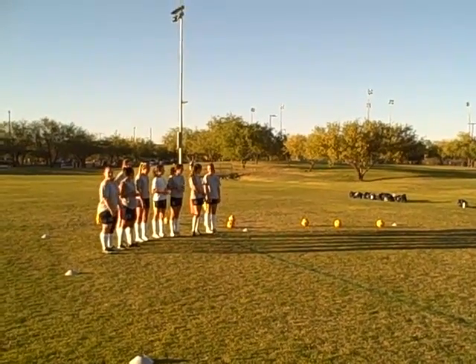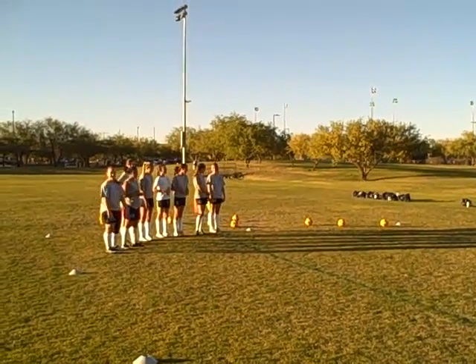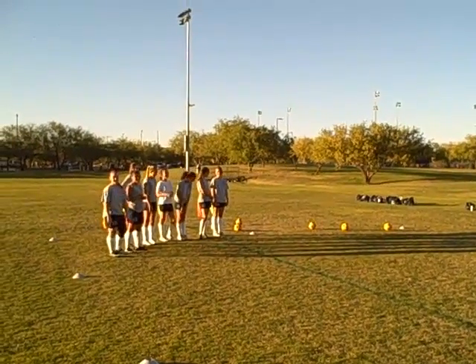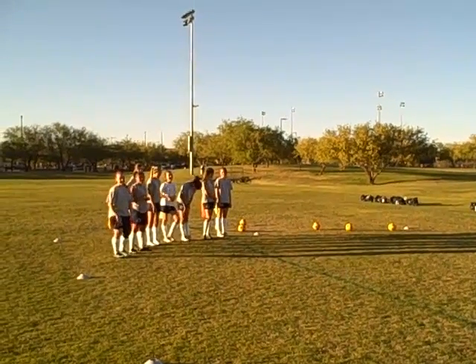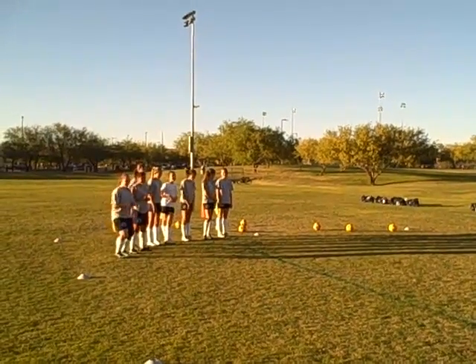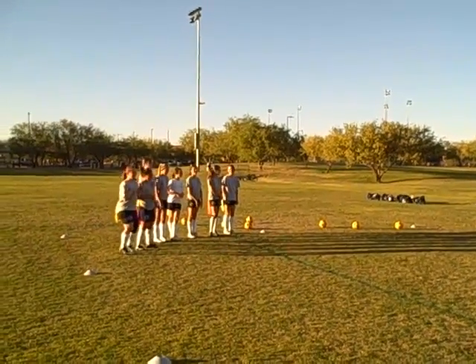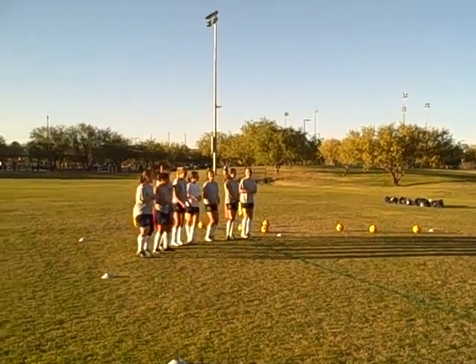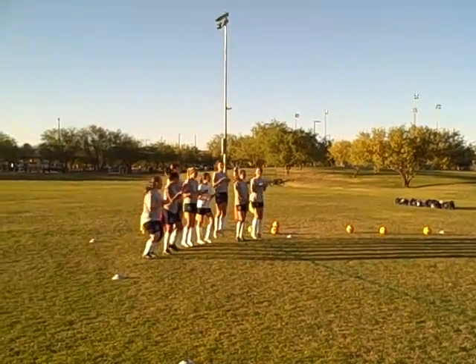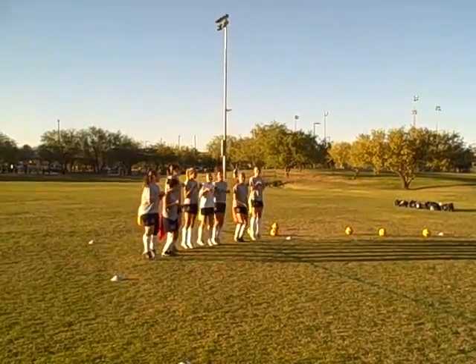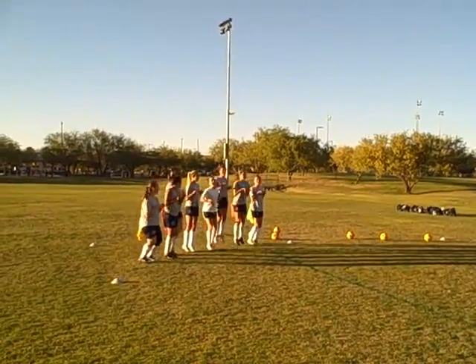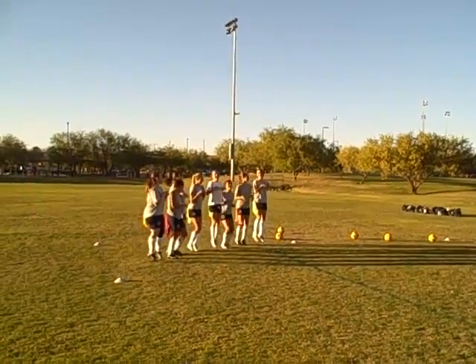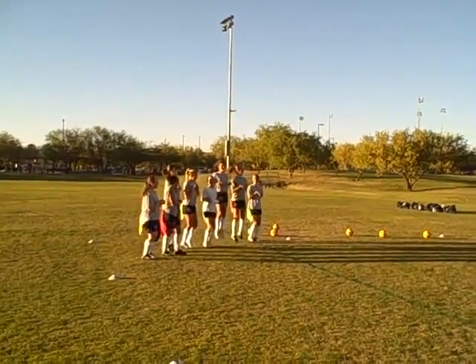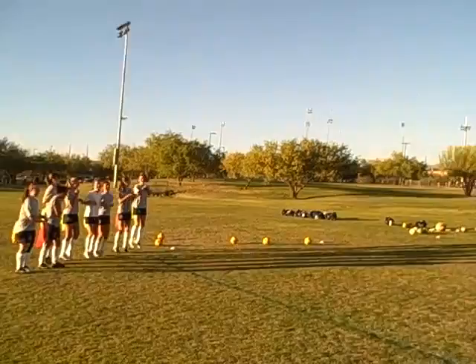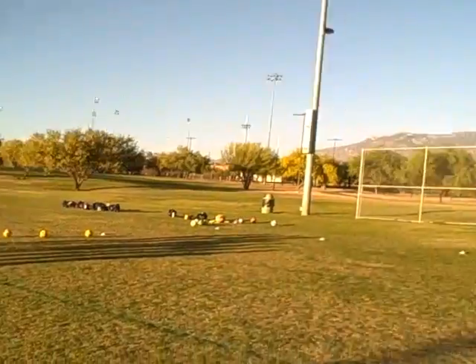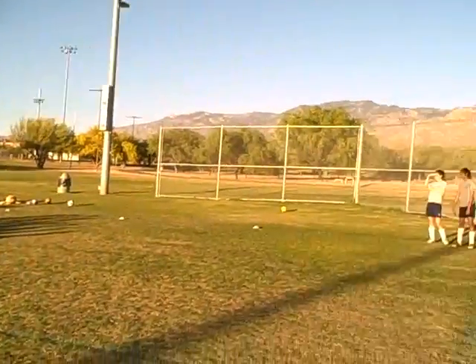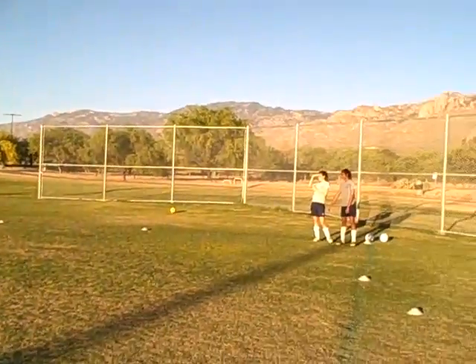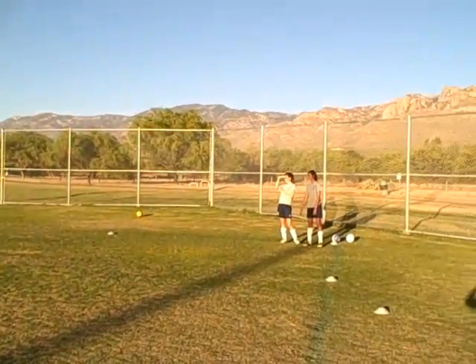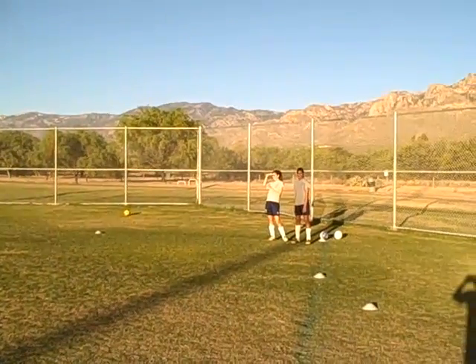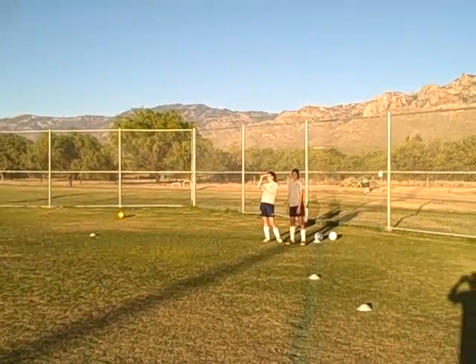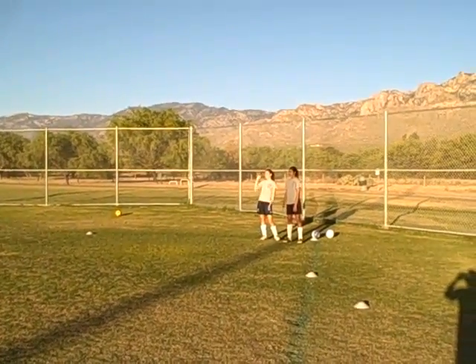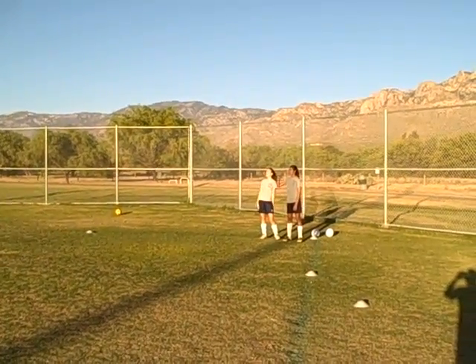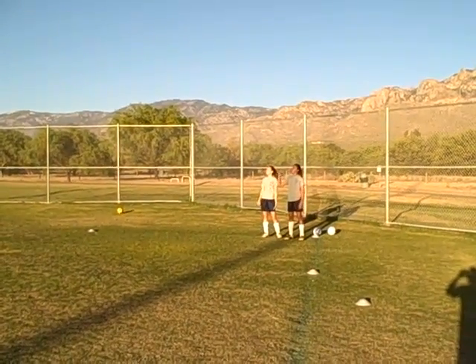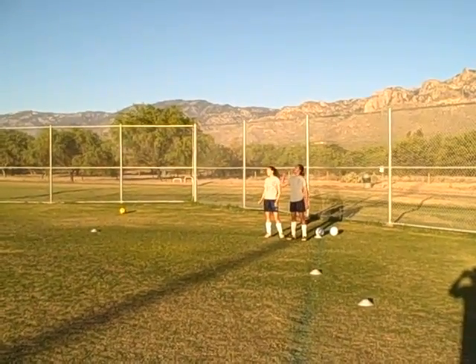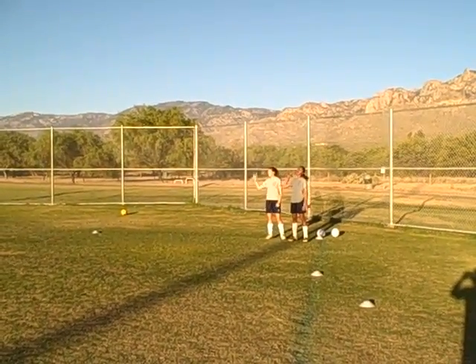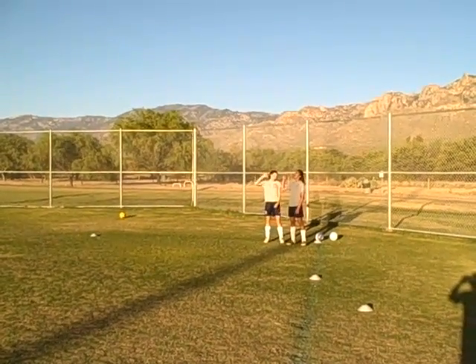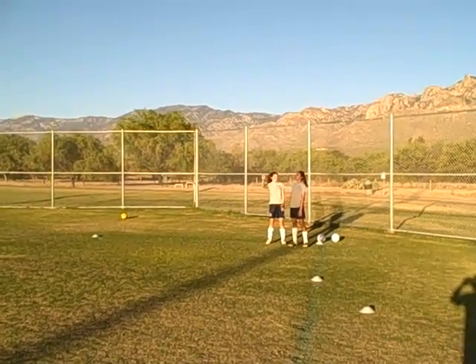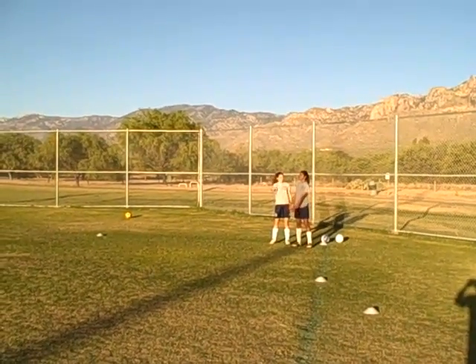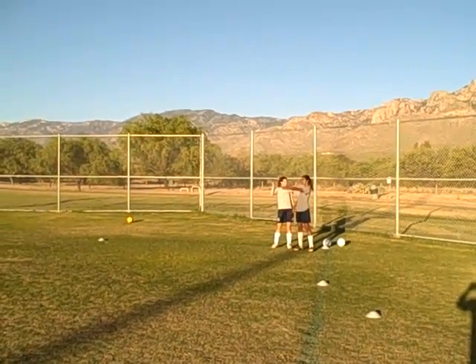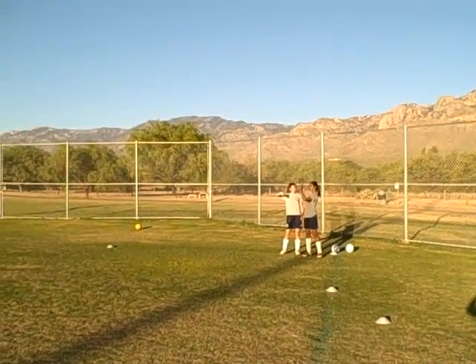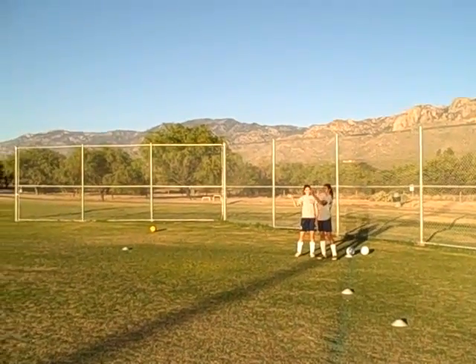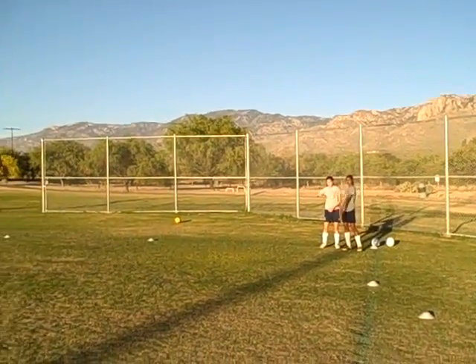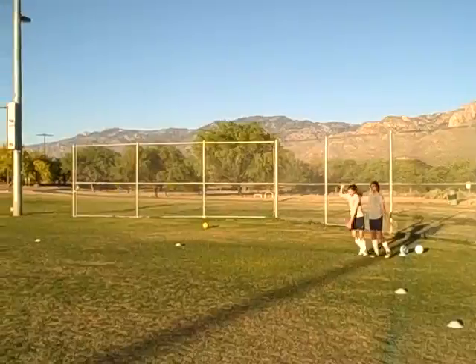Rabbits, are you ready? Farmers, are you ready? Three, two, one, go!